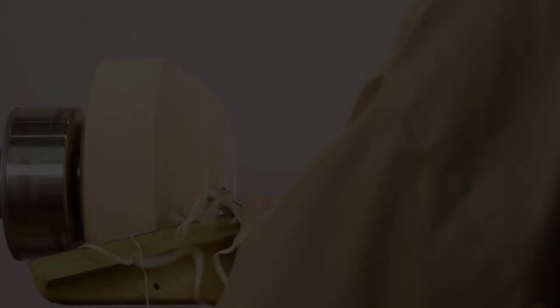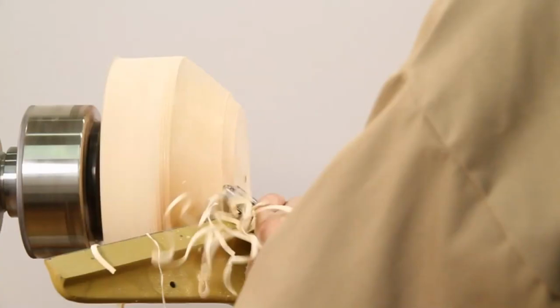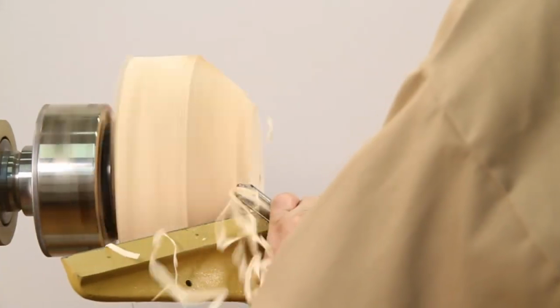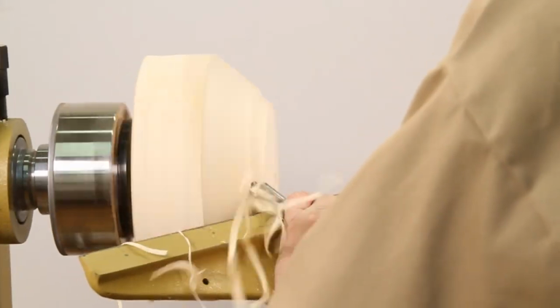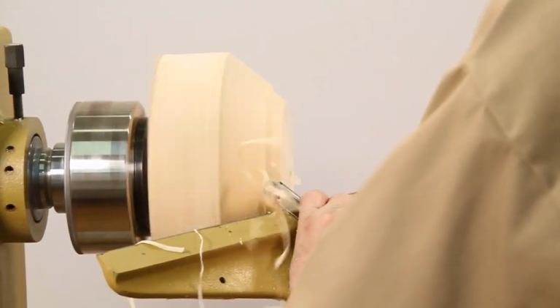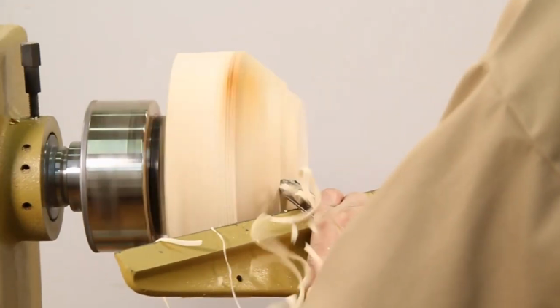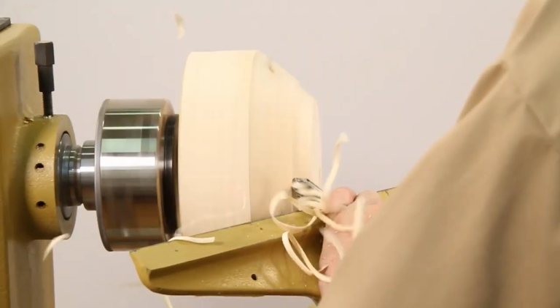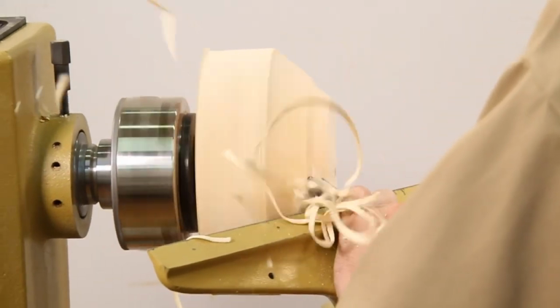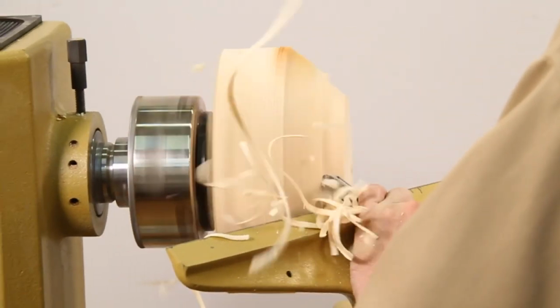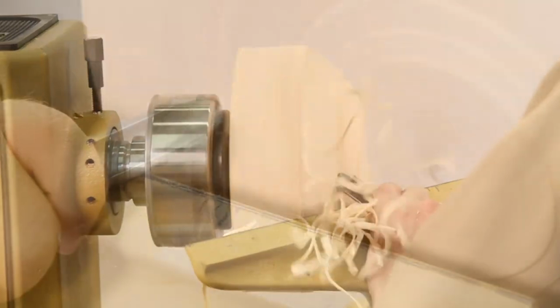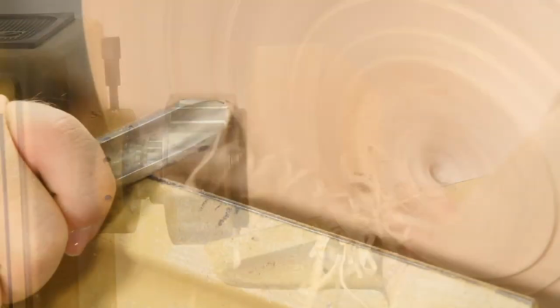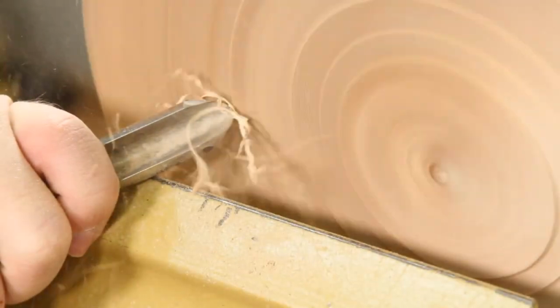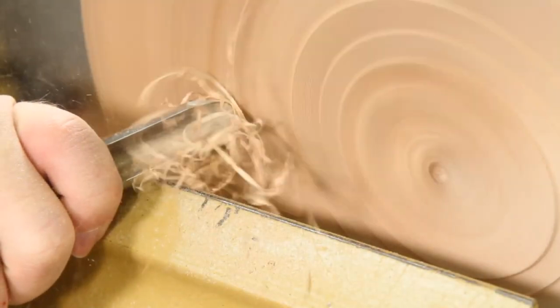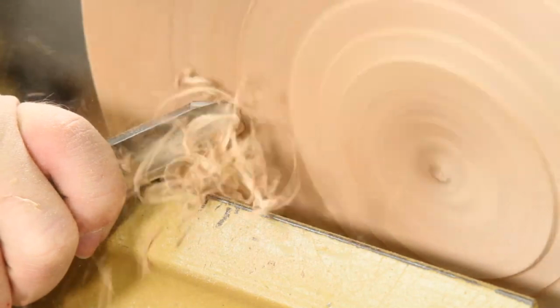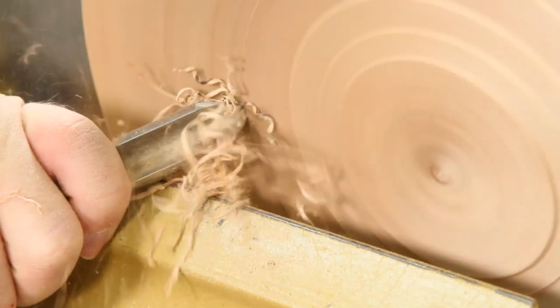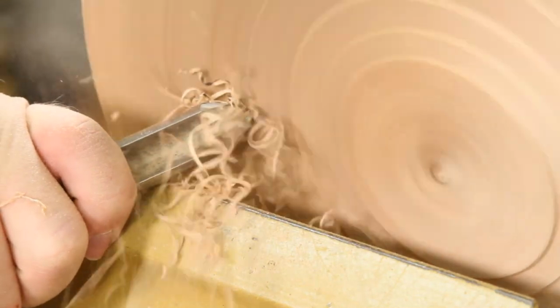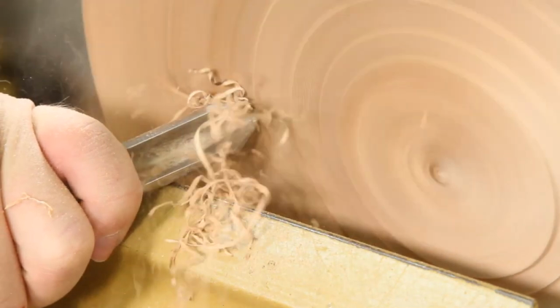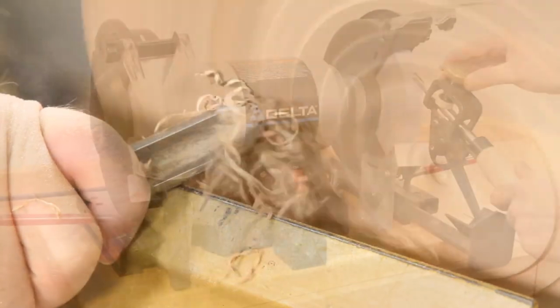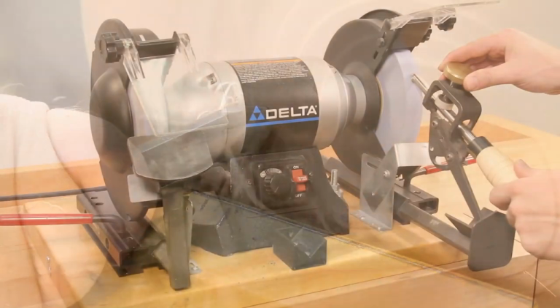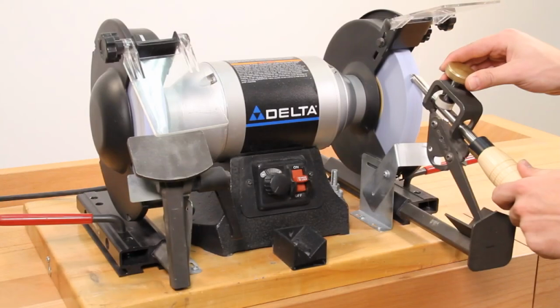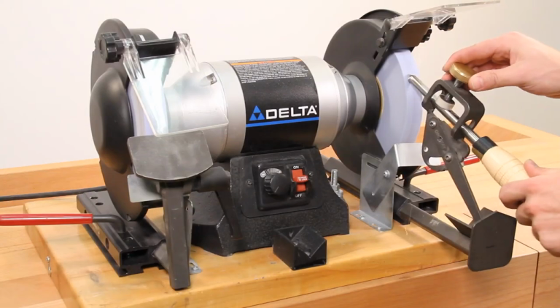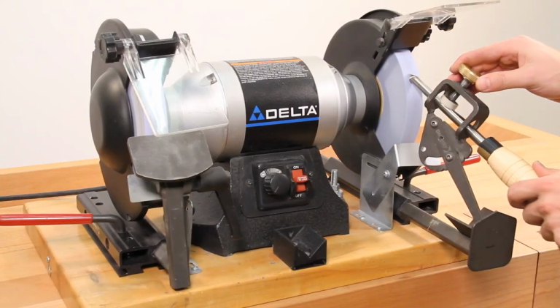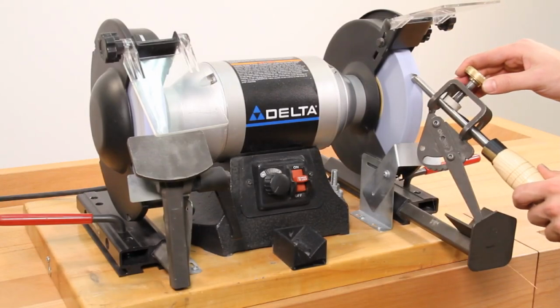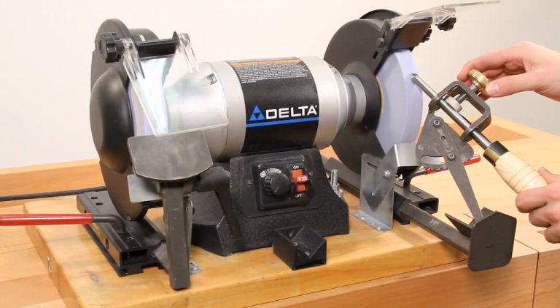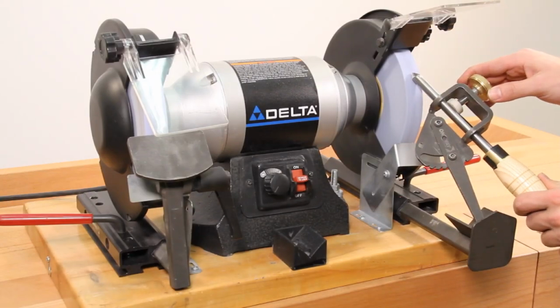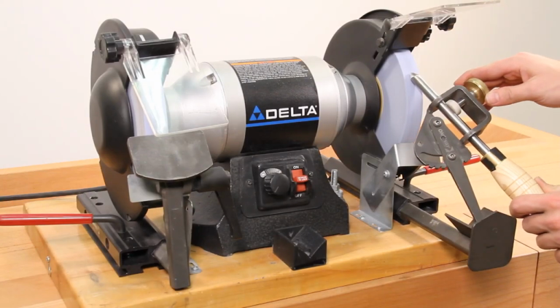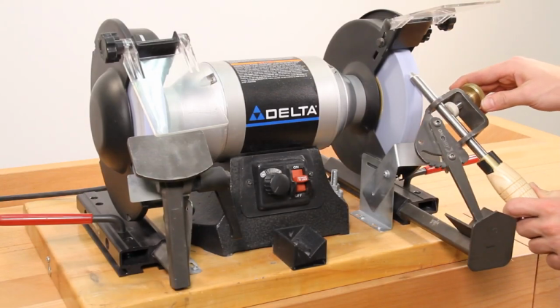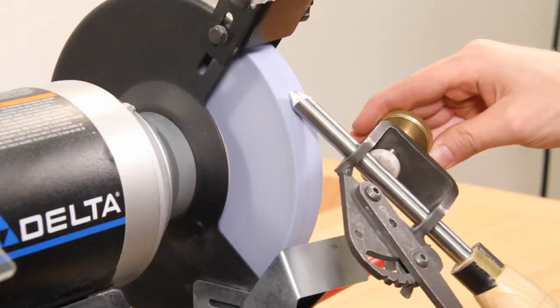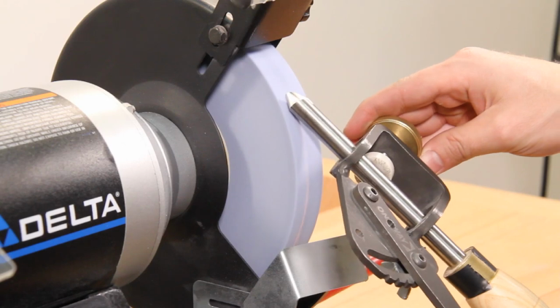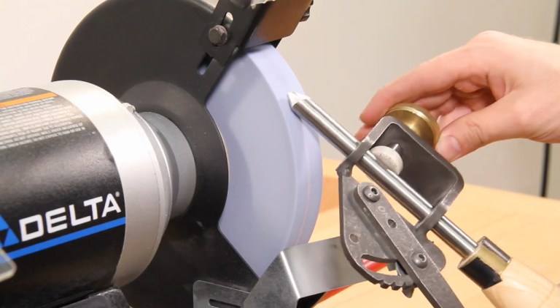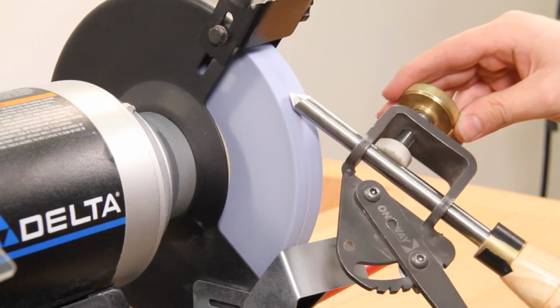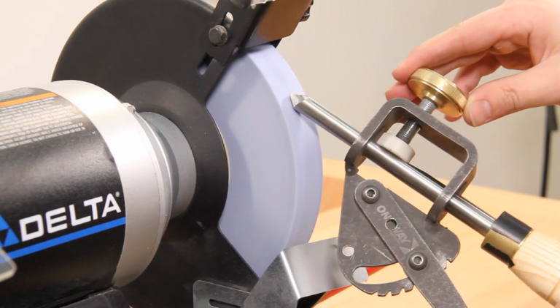Start enjoying the satisfaction and performance of sharp, precision ground tools today with the one-way Wolverine sharpening system. You'll wonder how you ever got by without it.